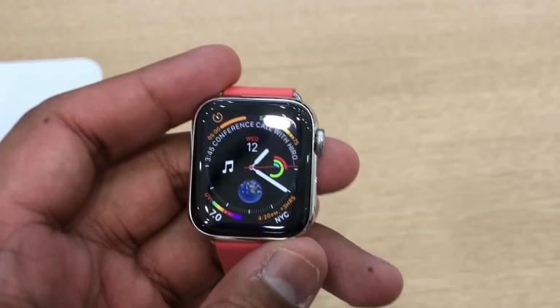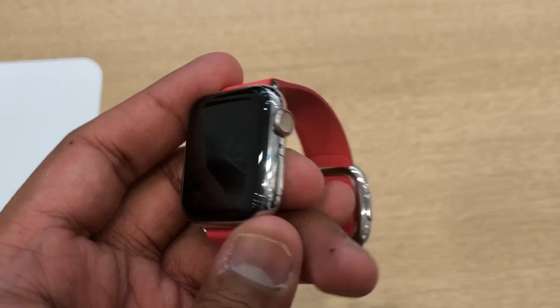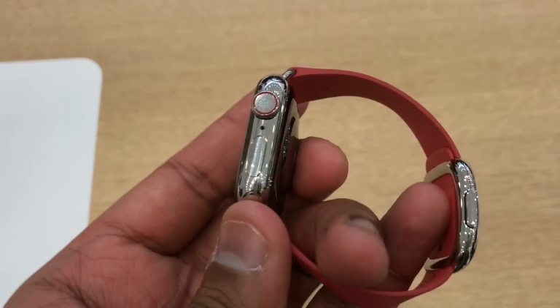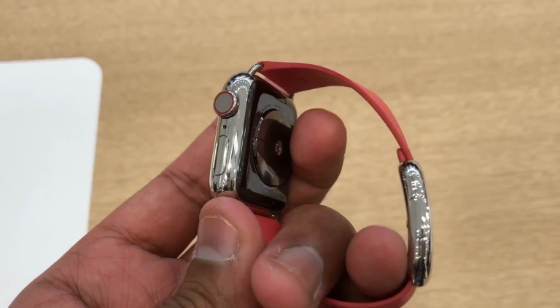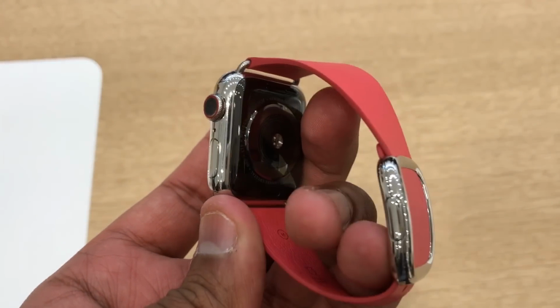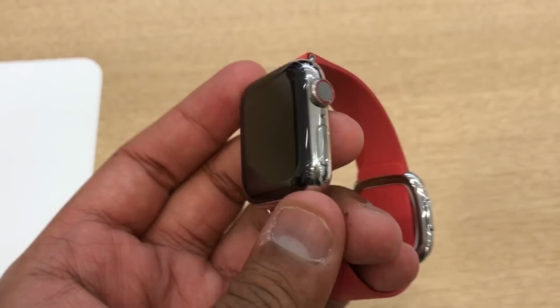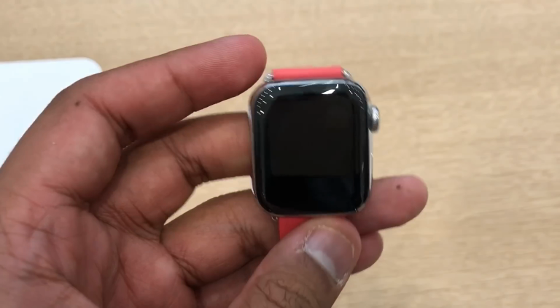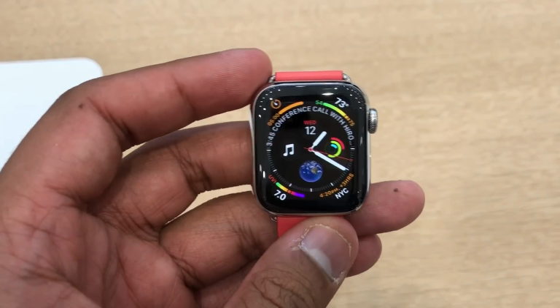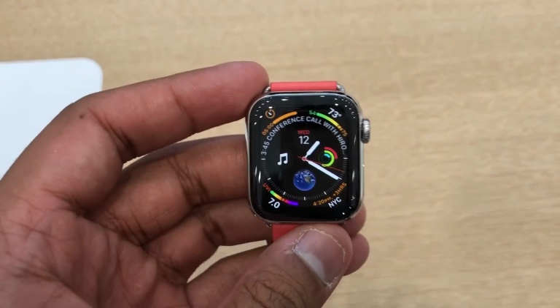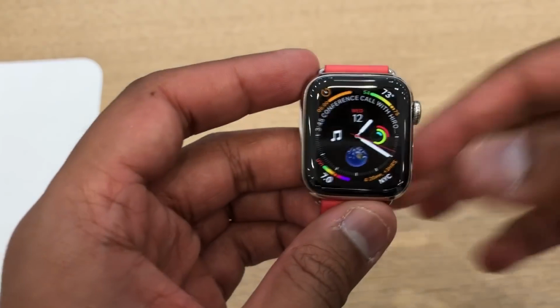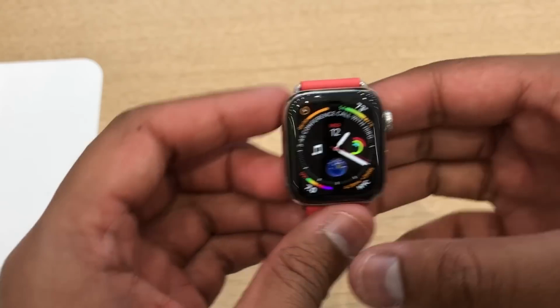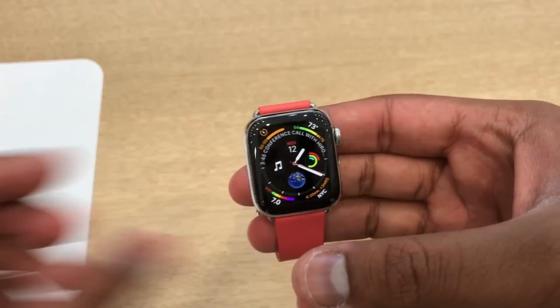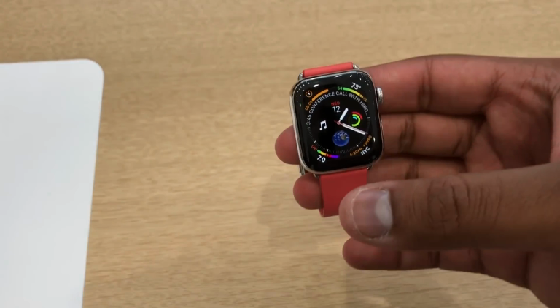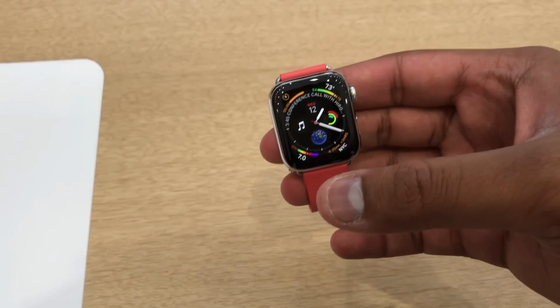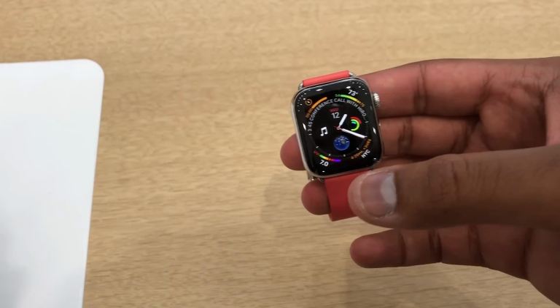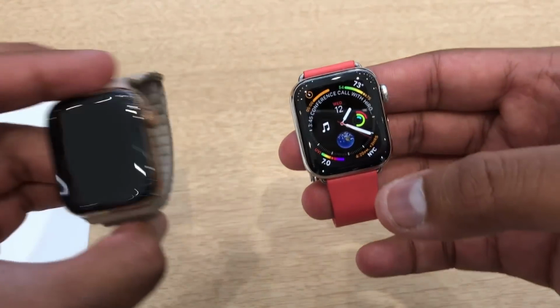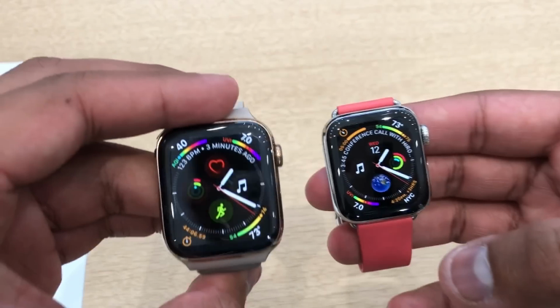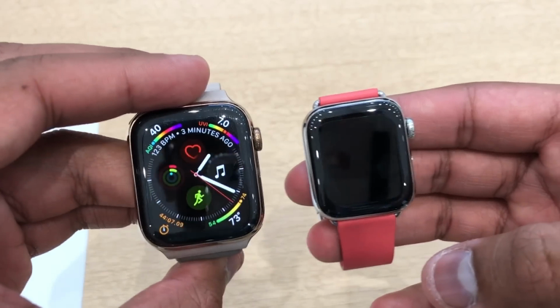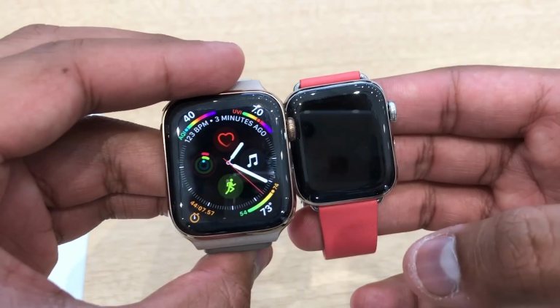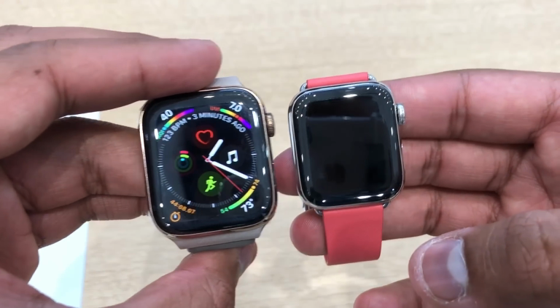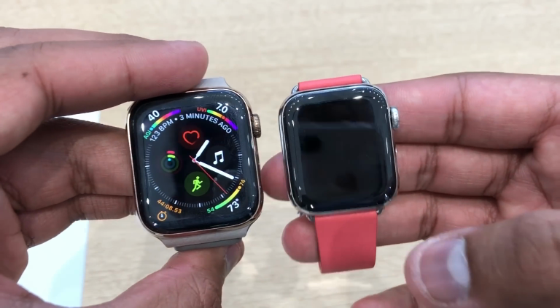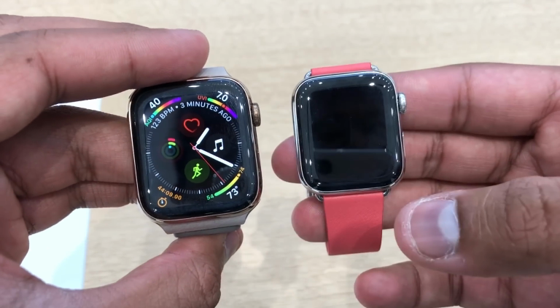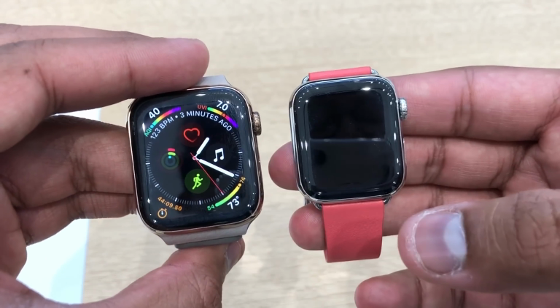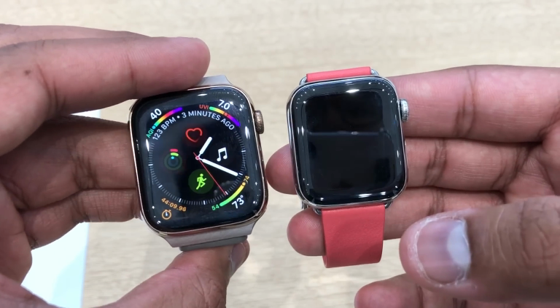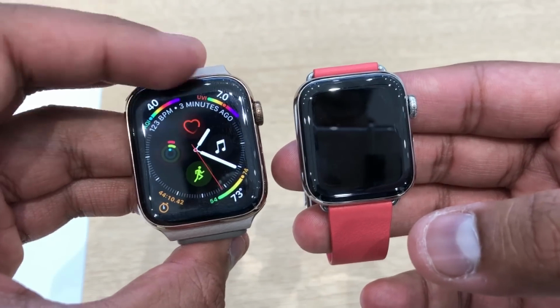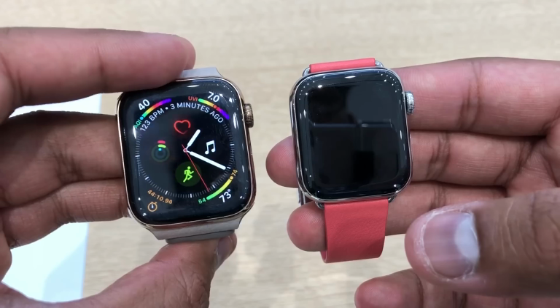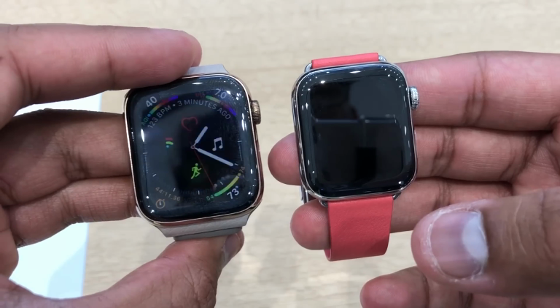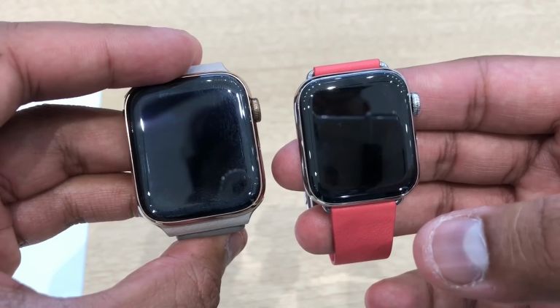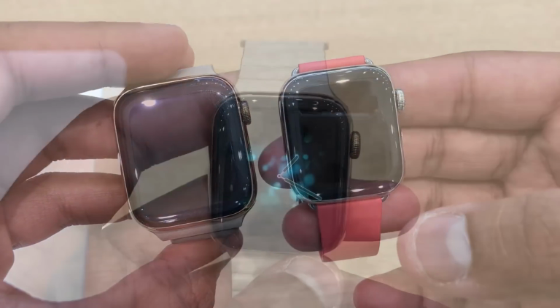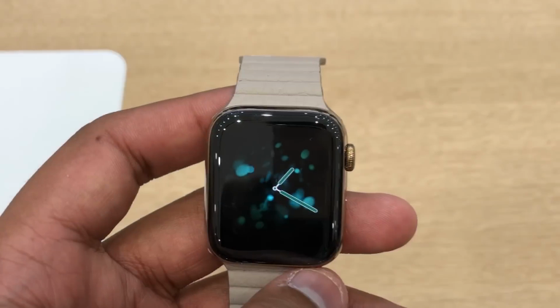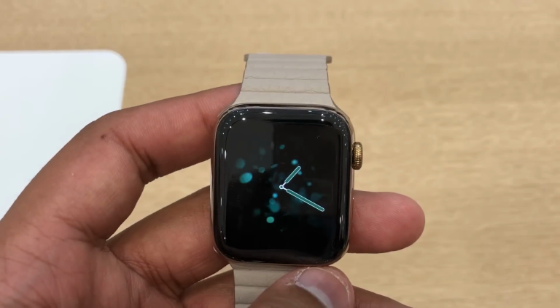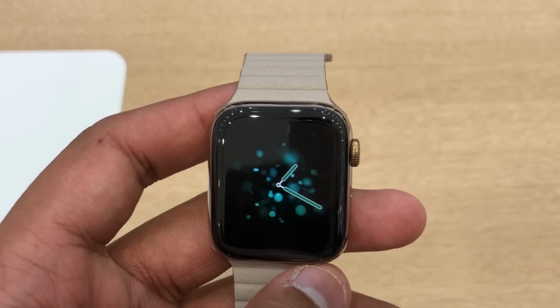This is the 40mm model, and here's what it looks like compared to the 44mm model. The size difference is pretty substantial, so the 40mm would be a good option for people who want a smaller watch.